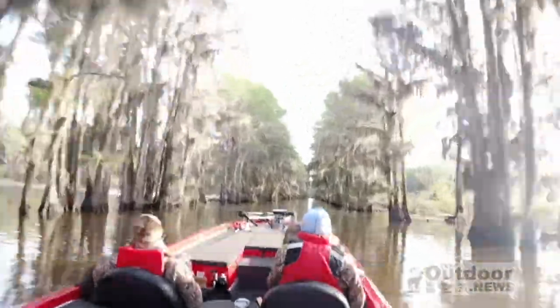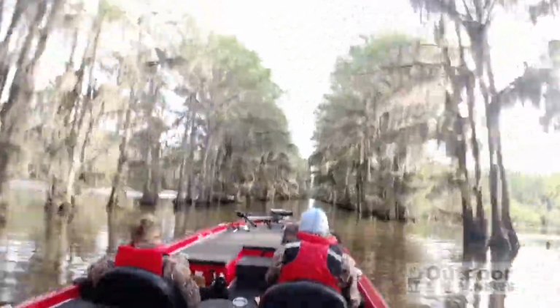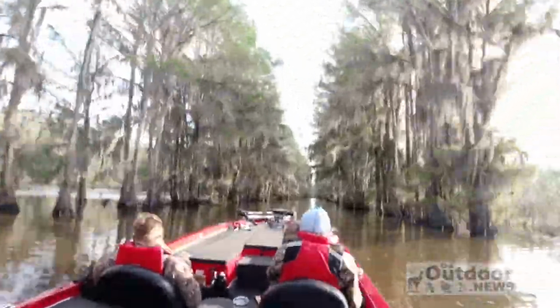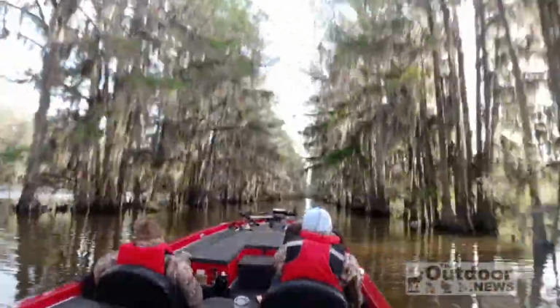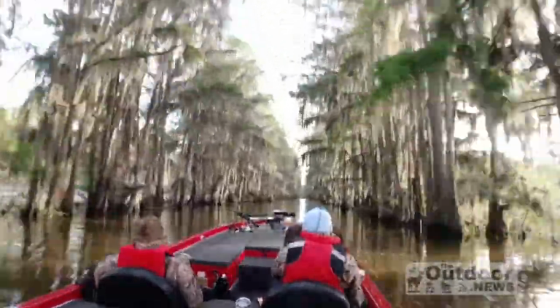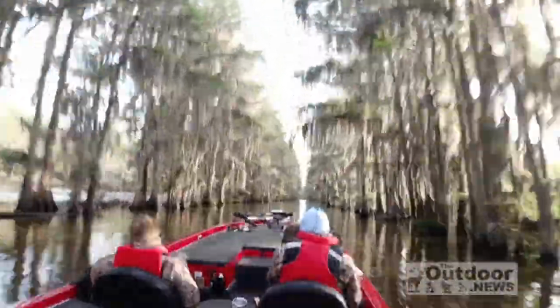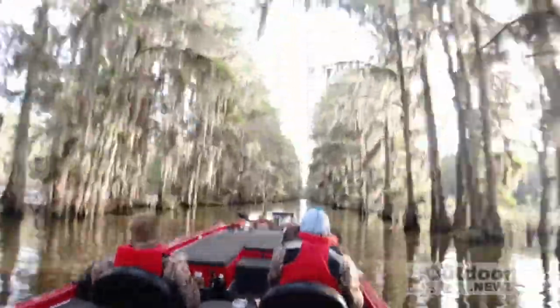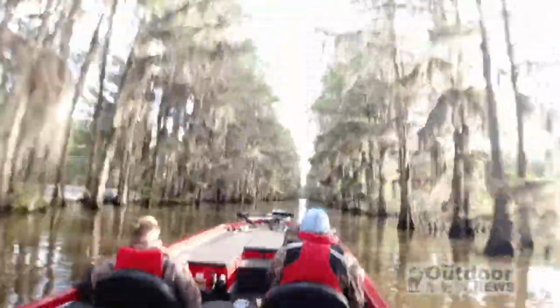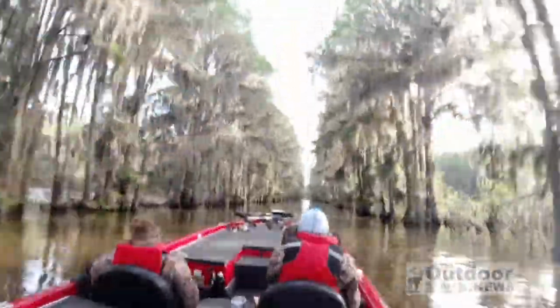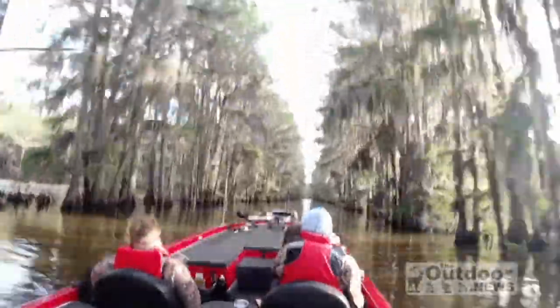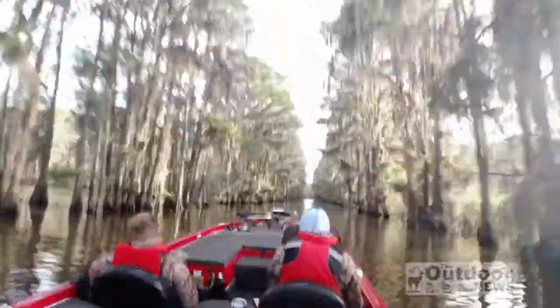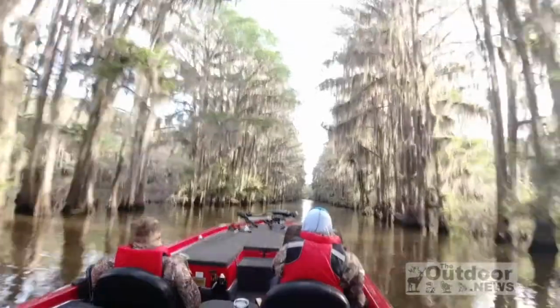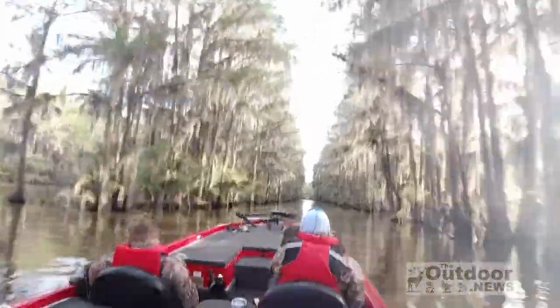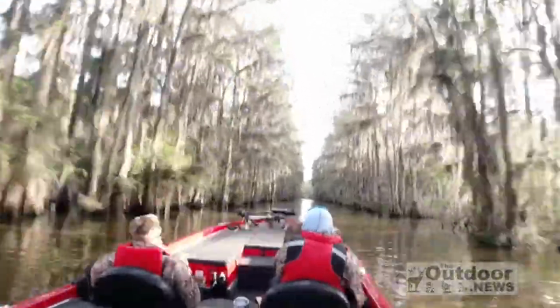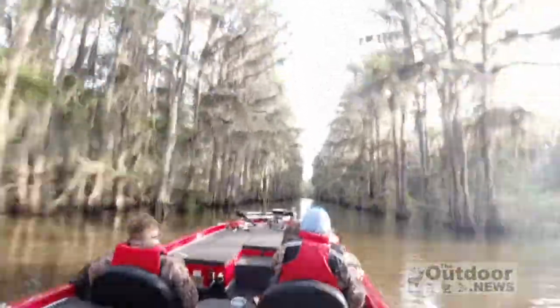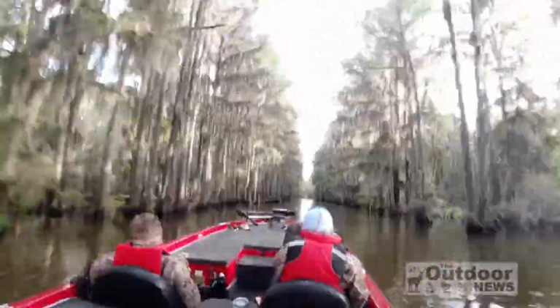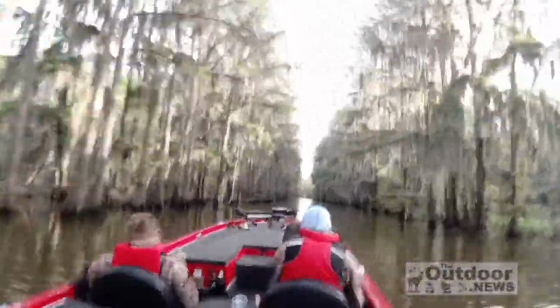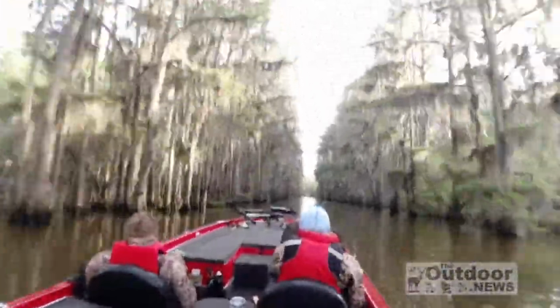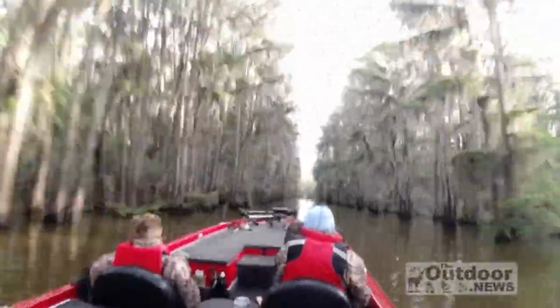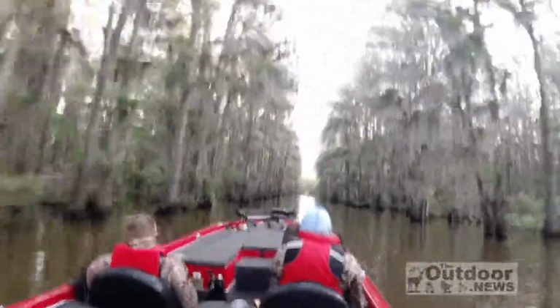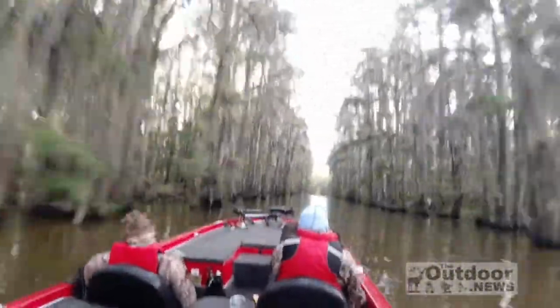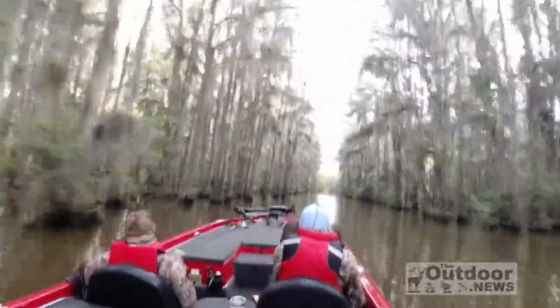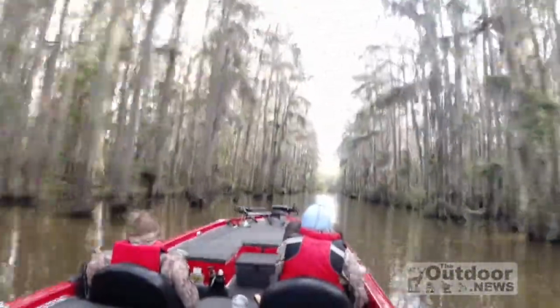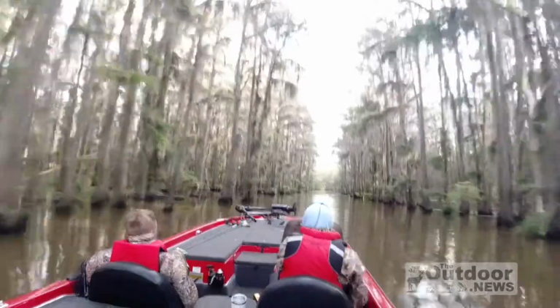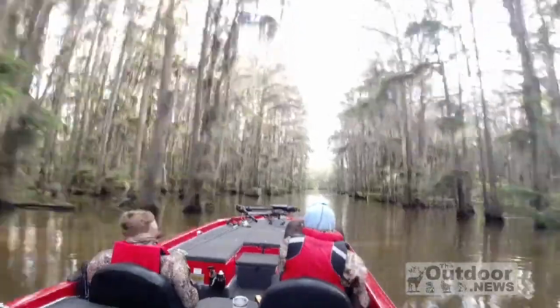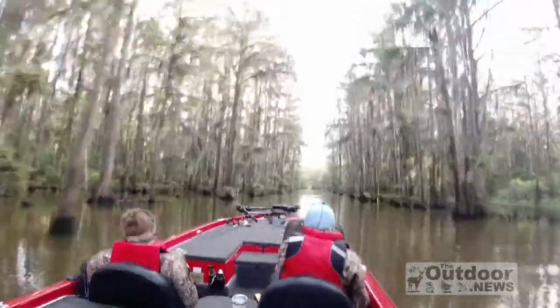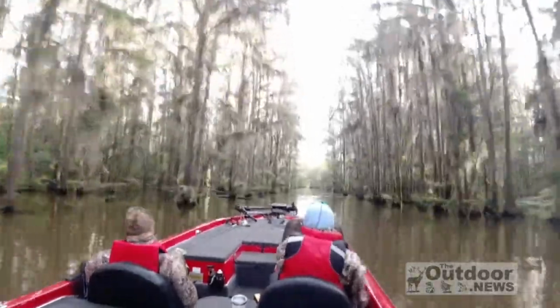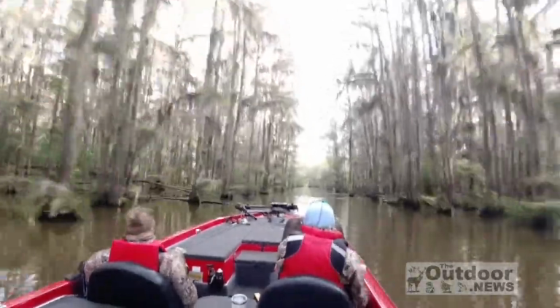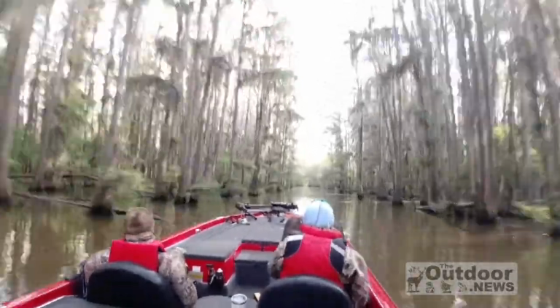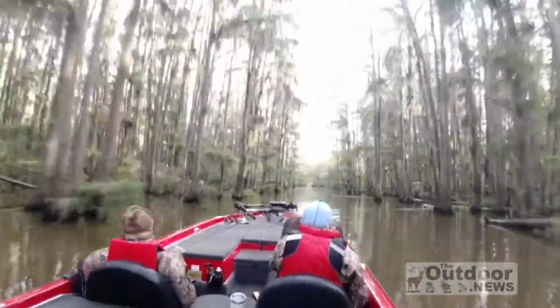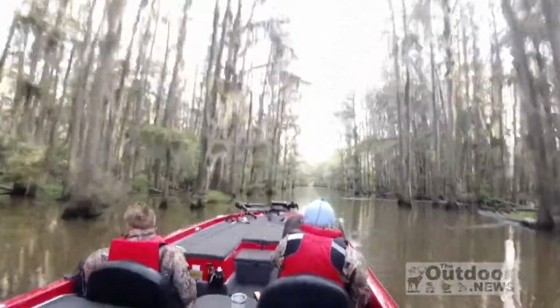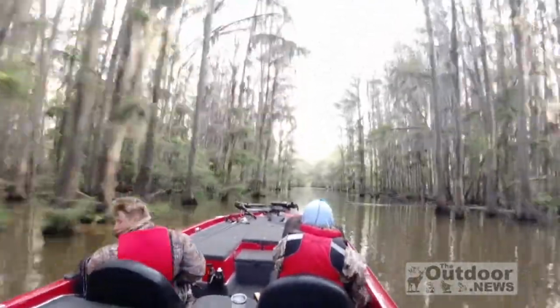For those of you that have never fished Caddo Lake, it is an absolutely gorgeous, scenic lake that does have a lot of fish. Sometimes when running up and down some of these boat lanes, it will make you hold on tight.